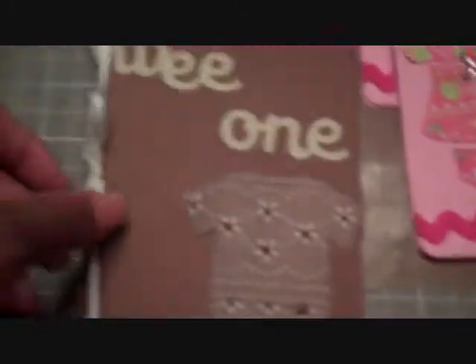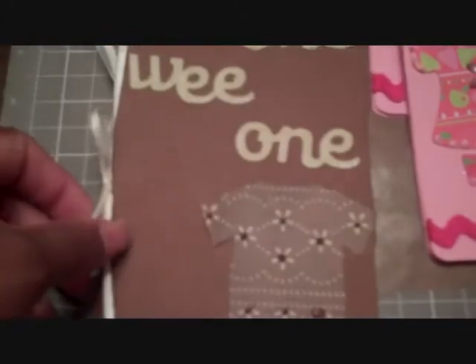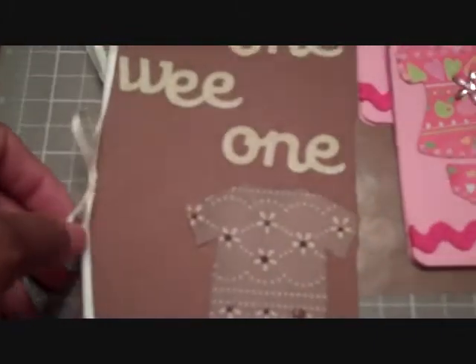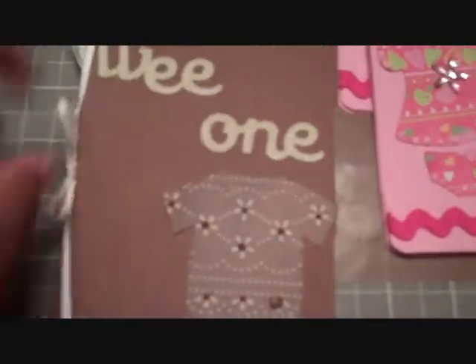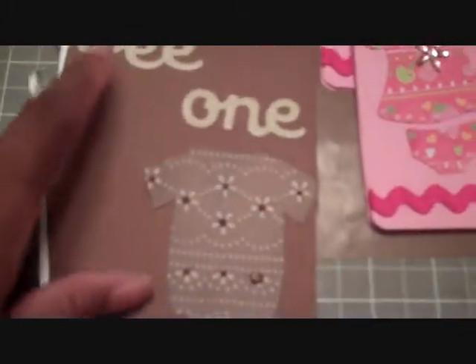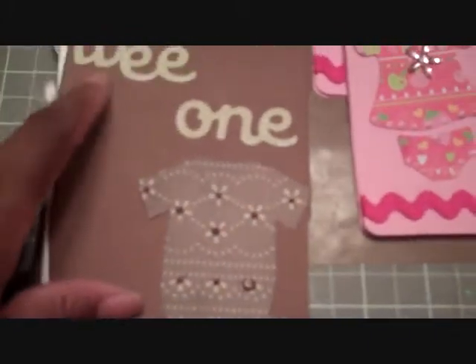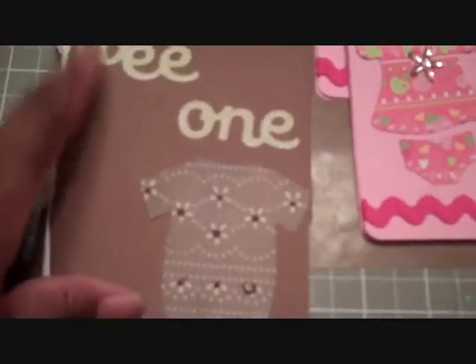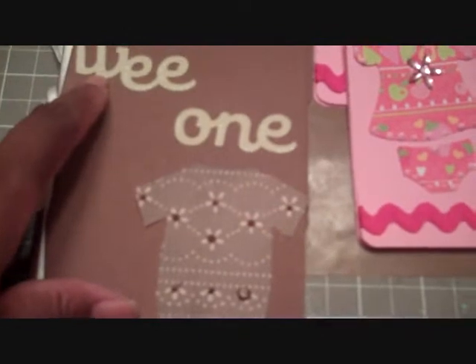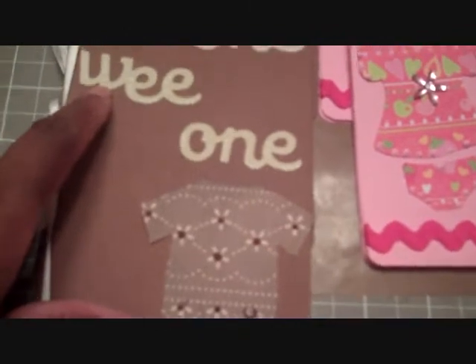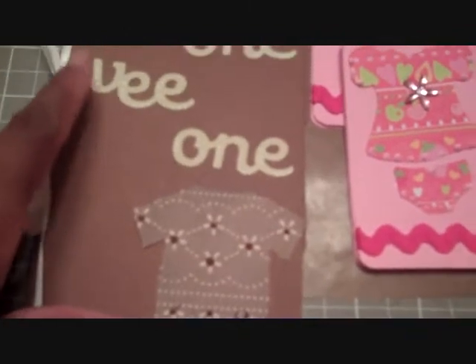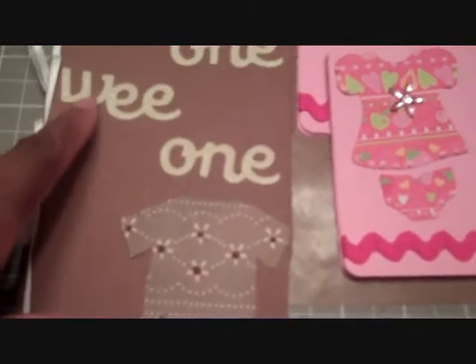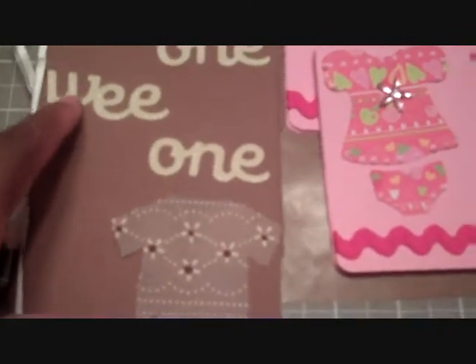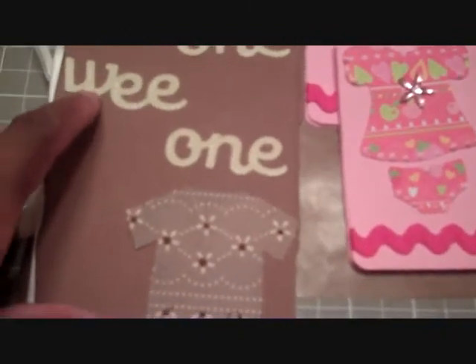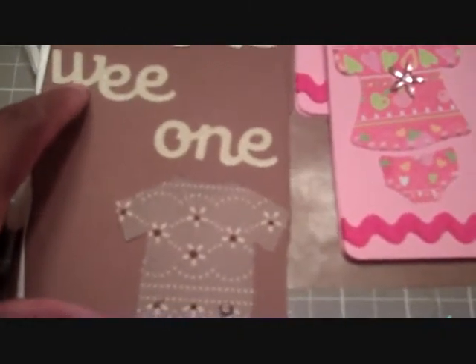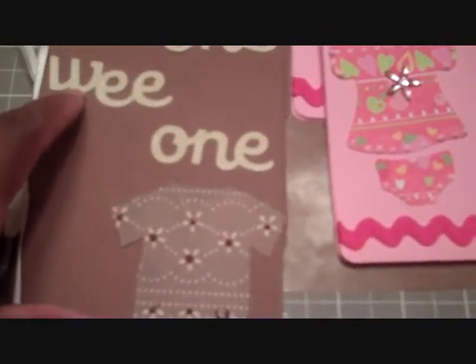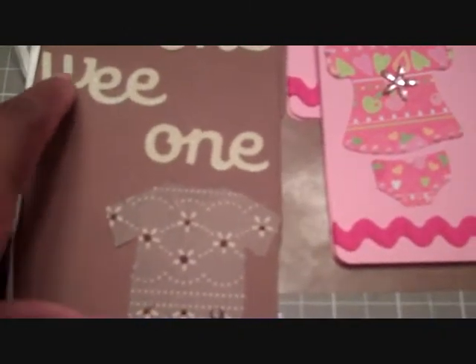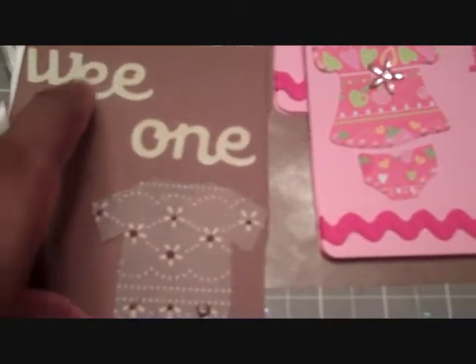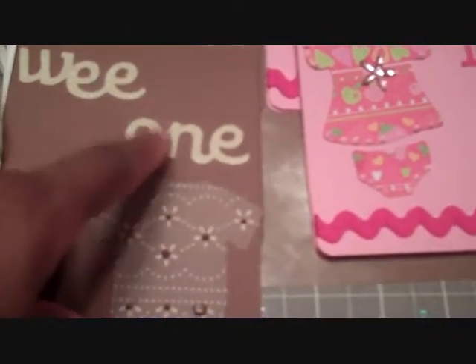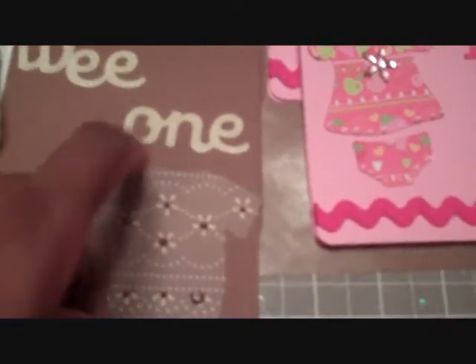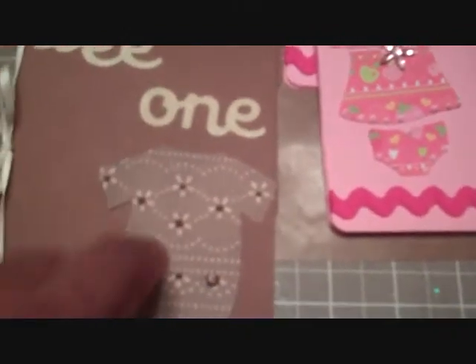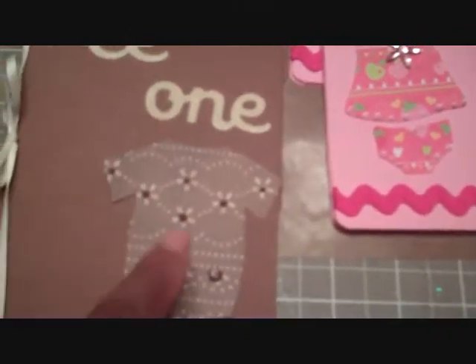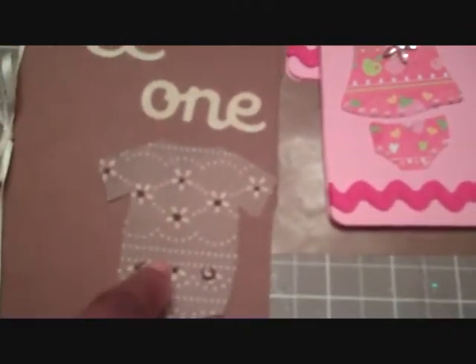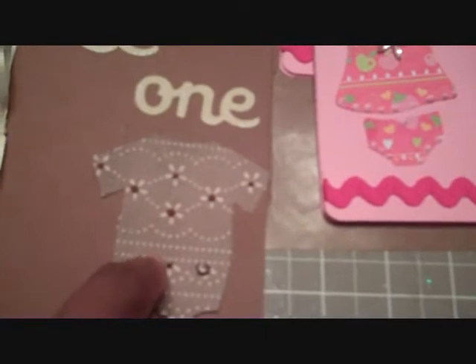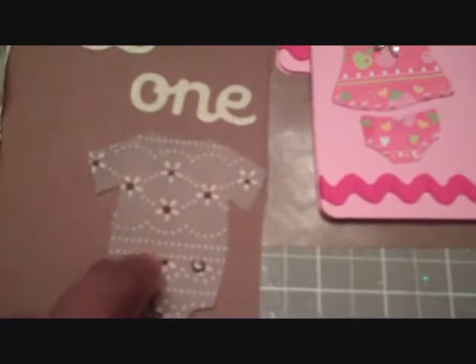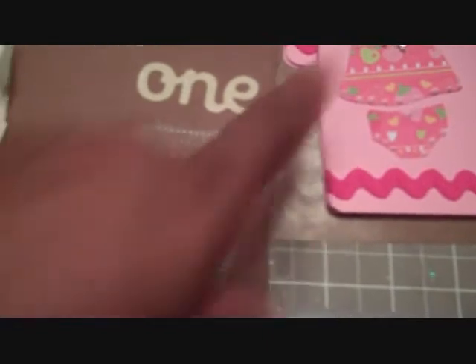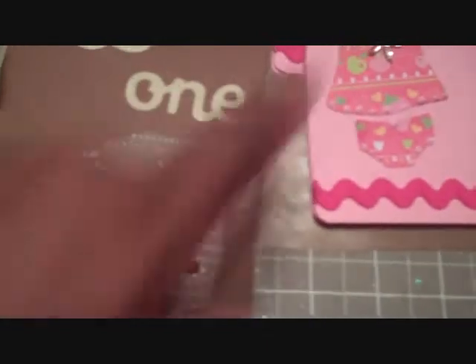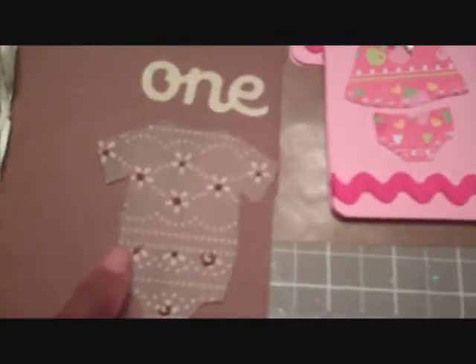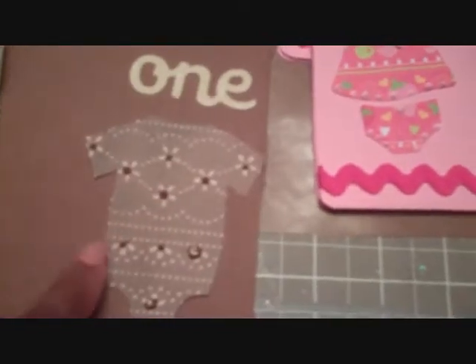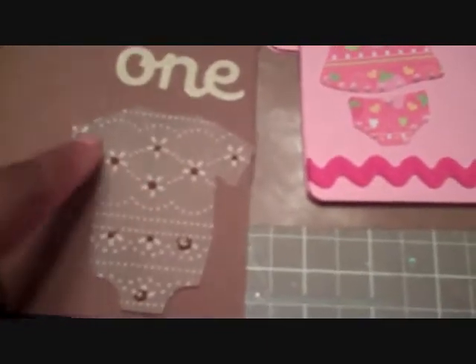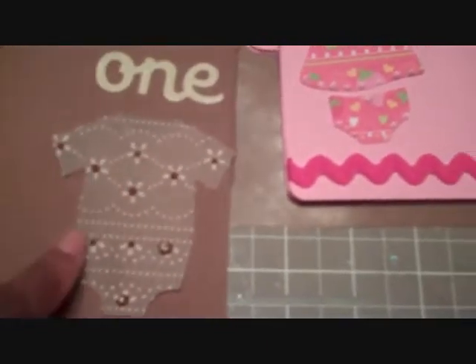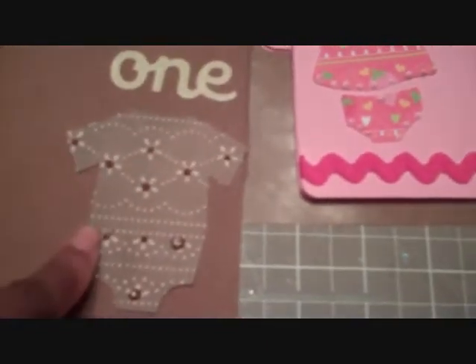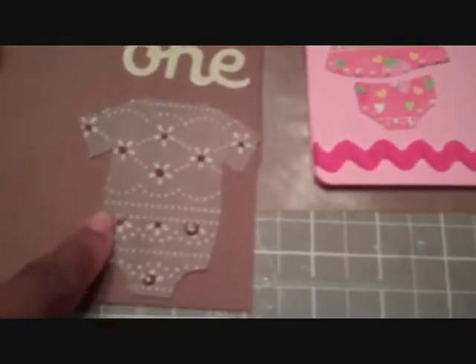And then for the boy, I used the cartridge B is for Boy for a wee one, and then New Arrival for the little onesie.